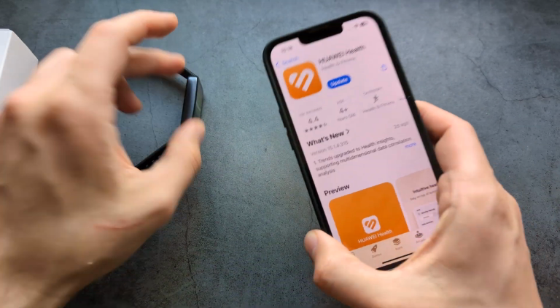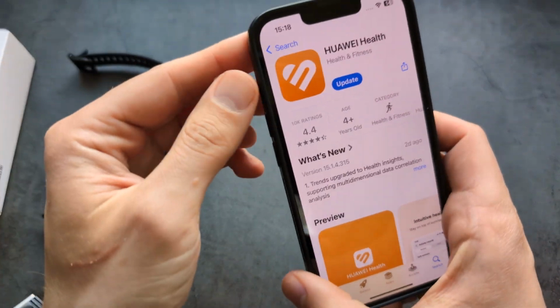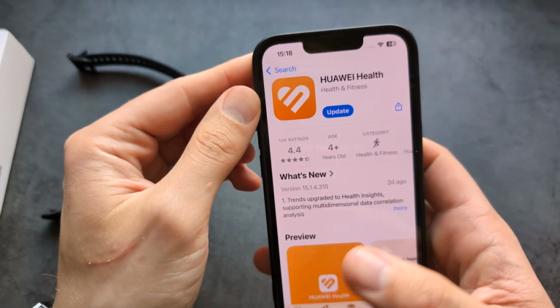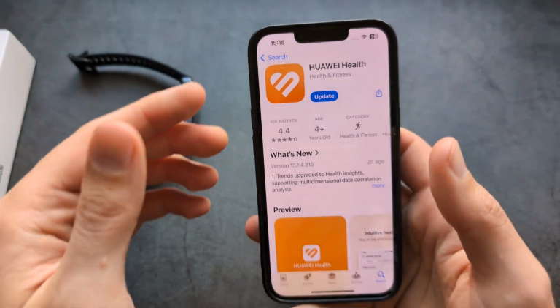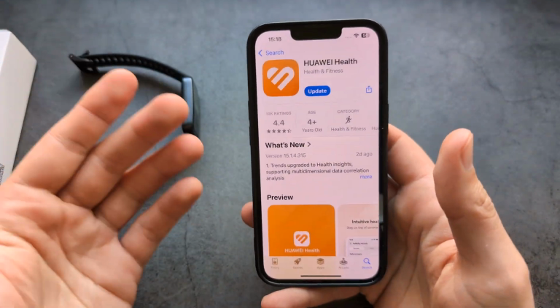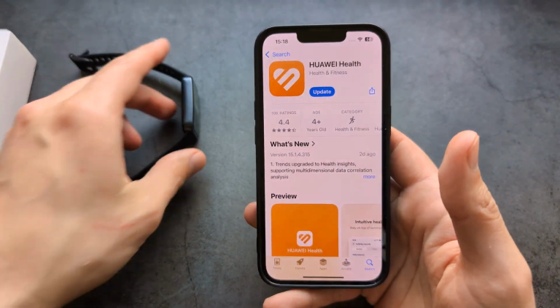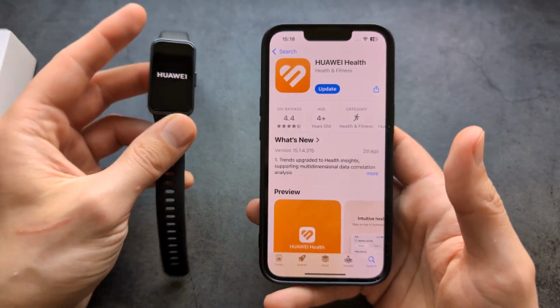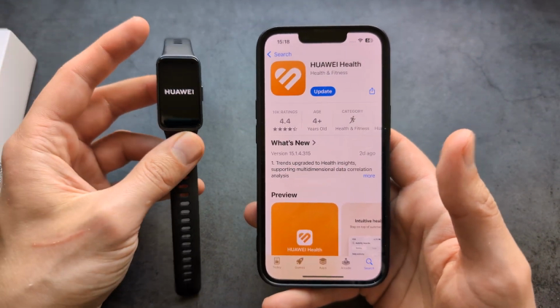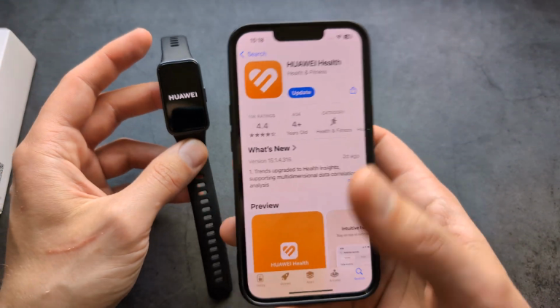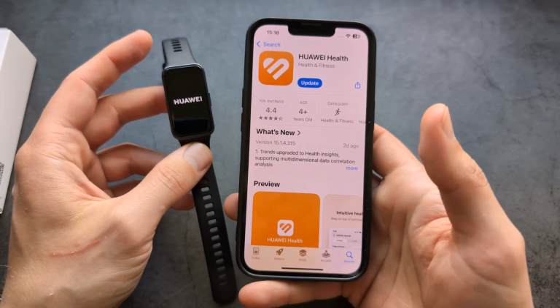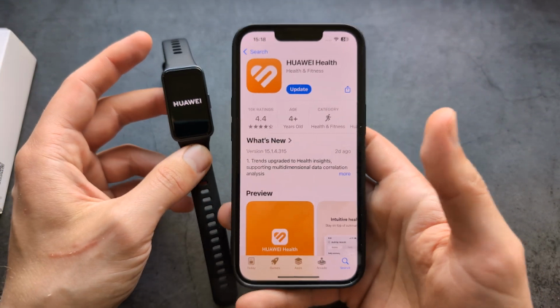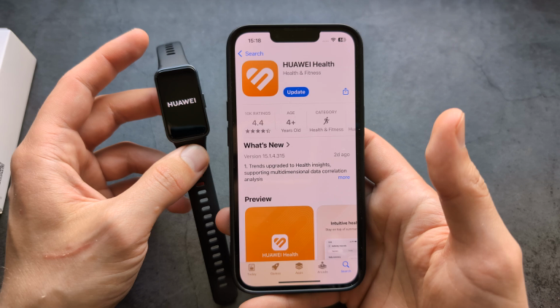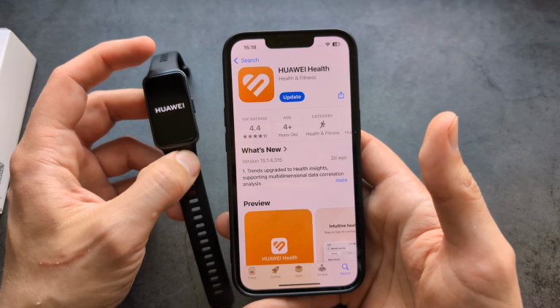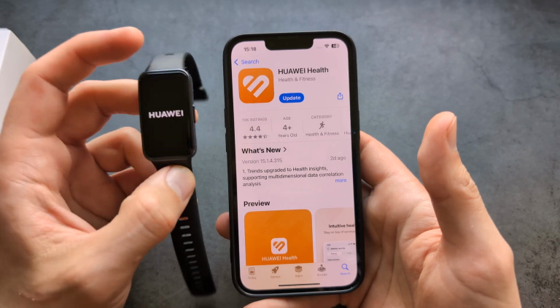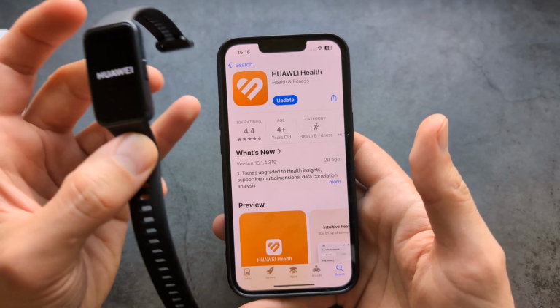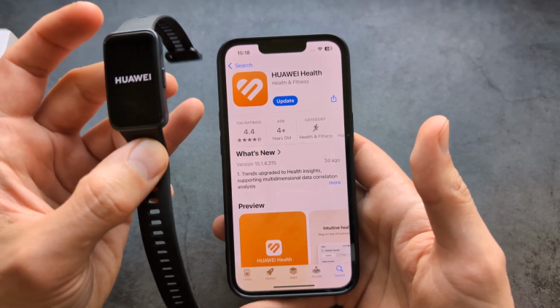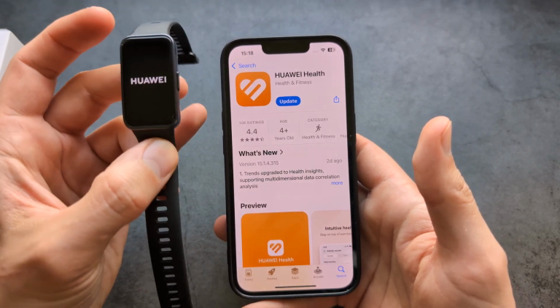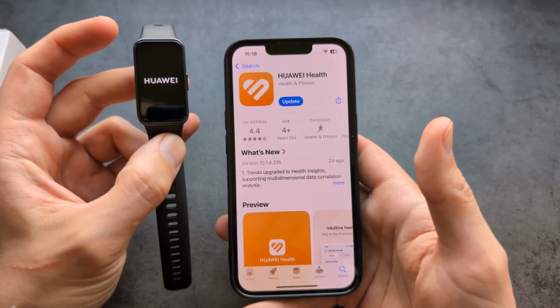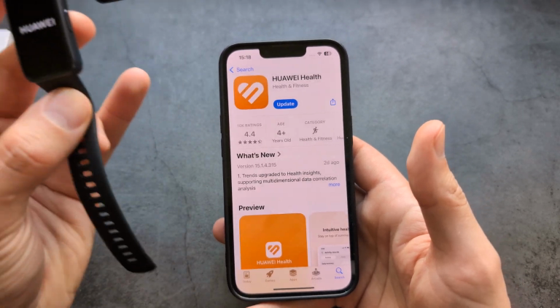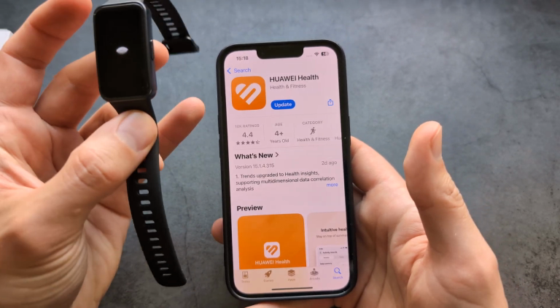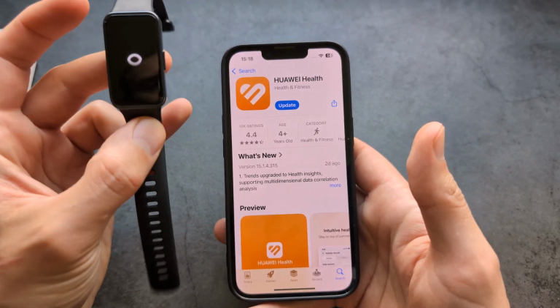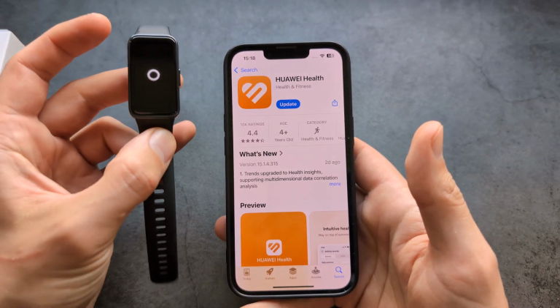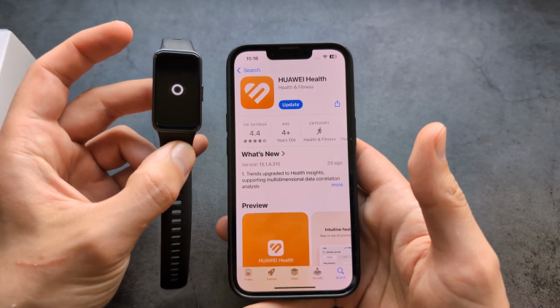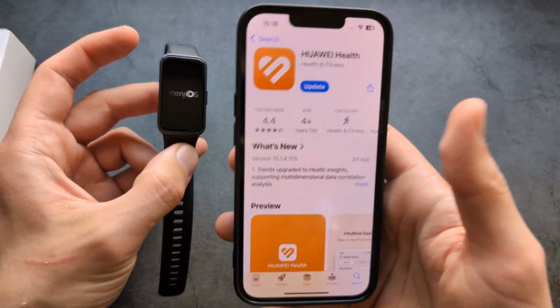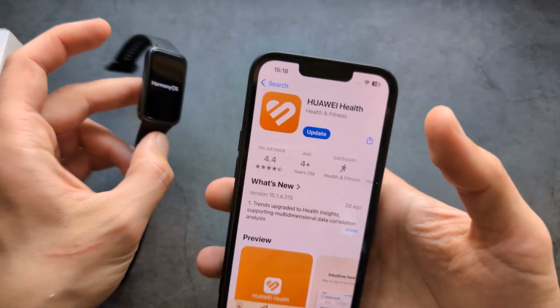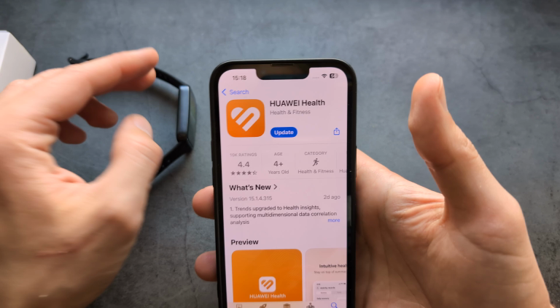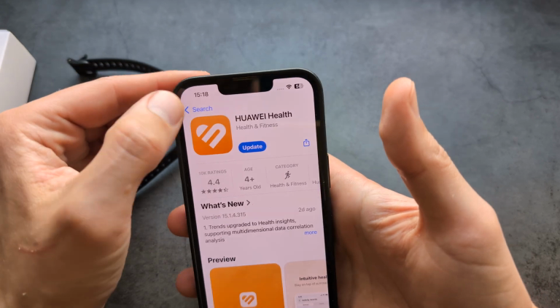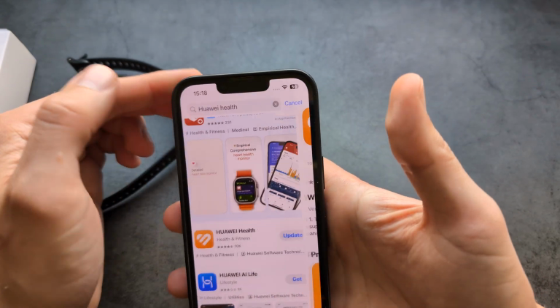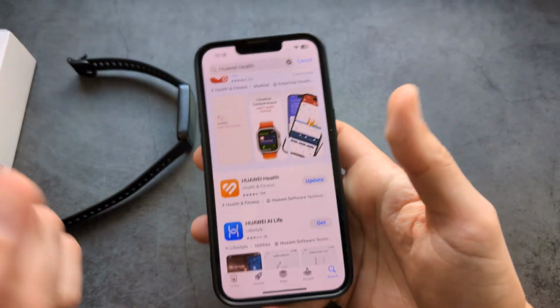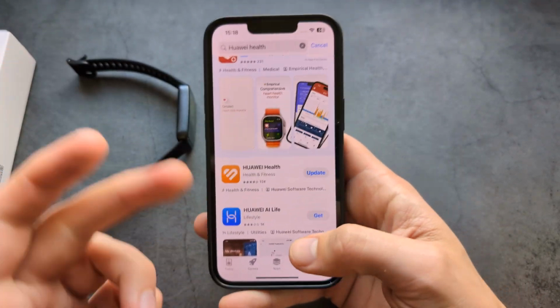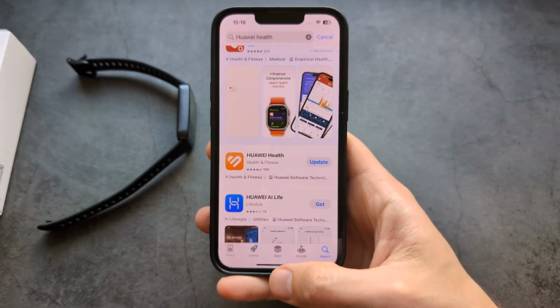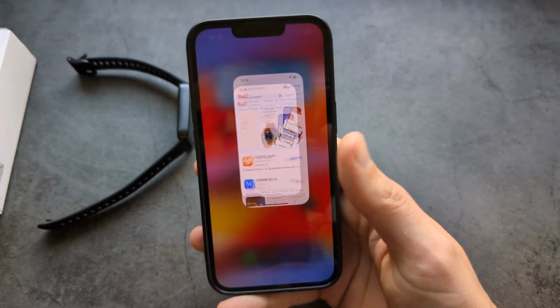By the way, this application — Huawei Health — if you want to install it on an Android phone, it's actually not available on the Play Store. You have to go to the Huawei official website to download it. But for iPhones, it's available on the Apple Store.